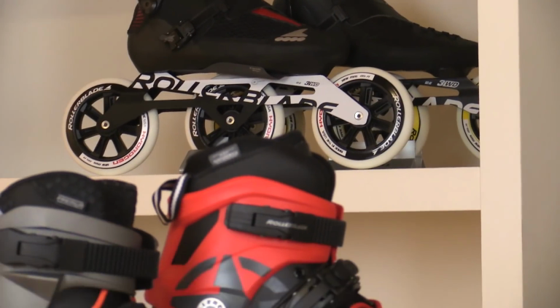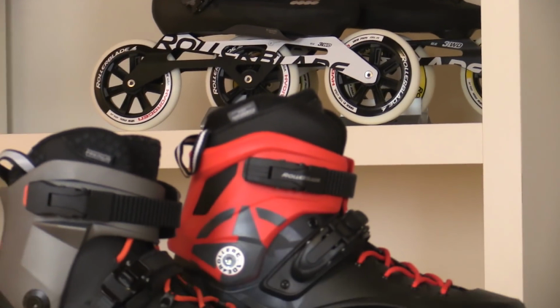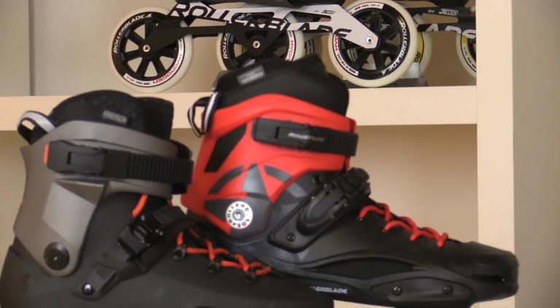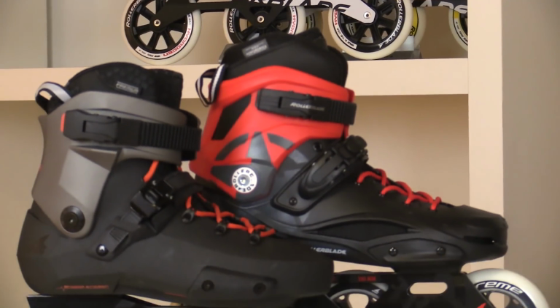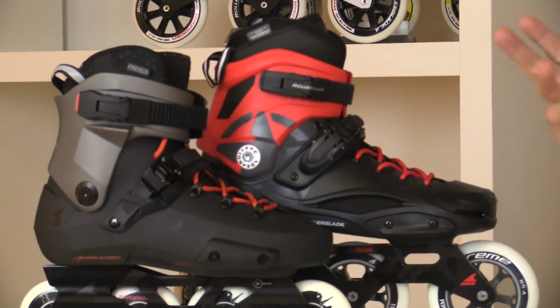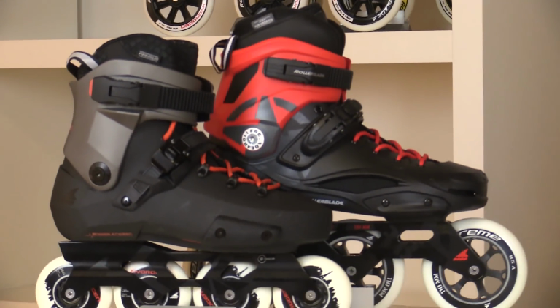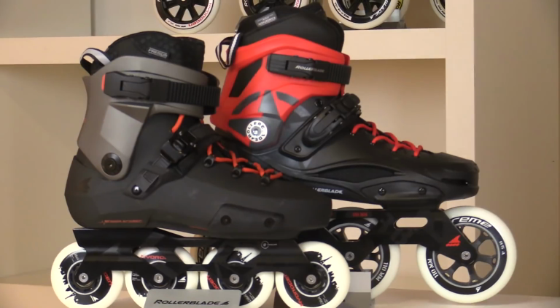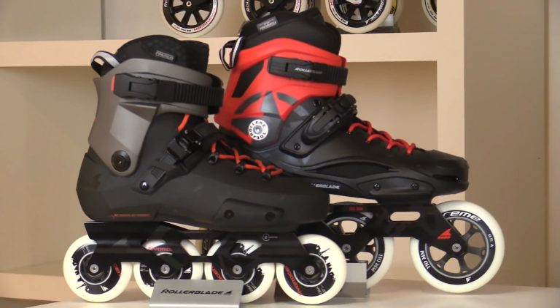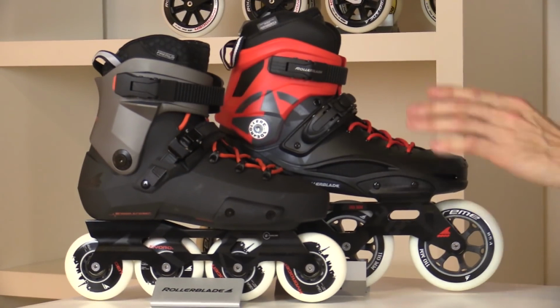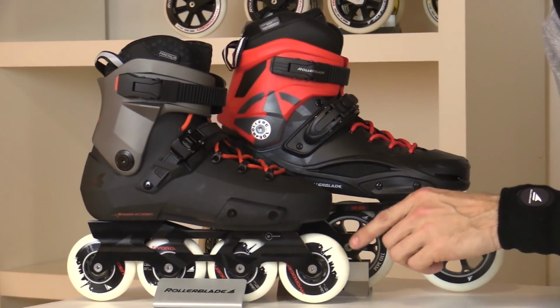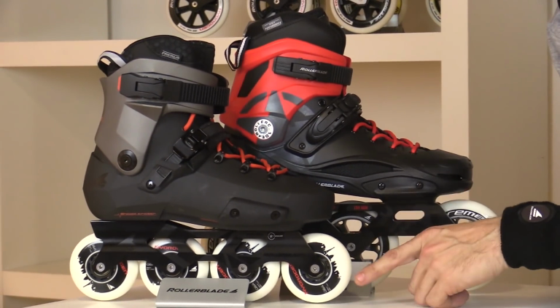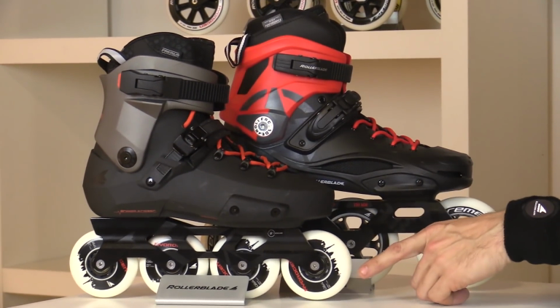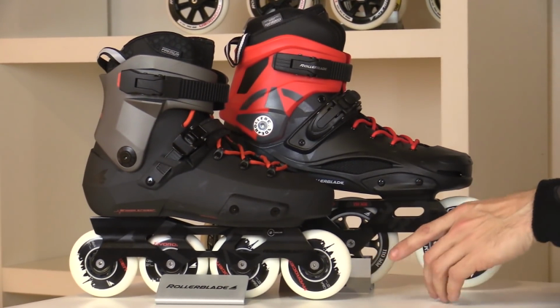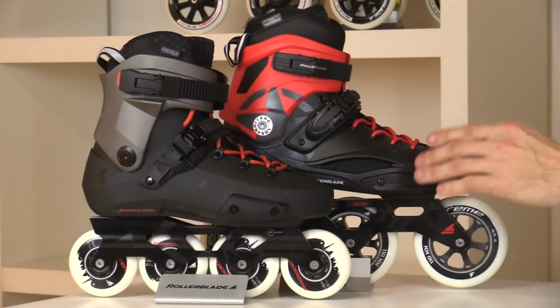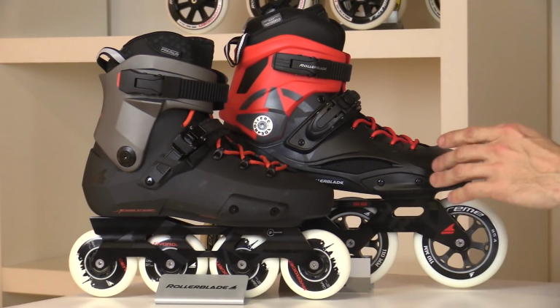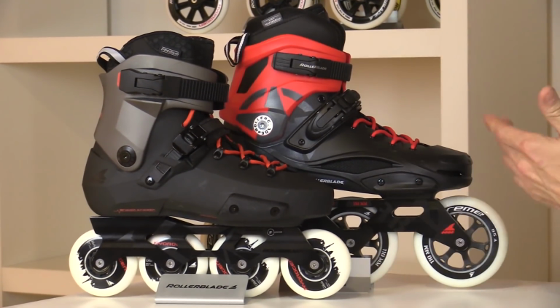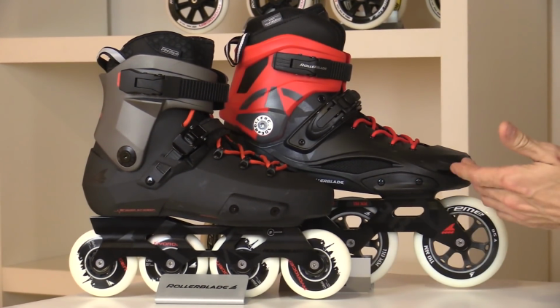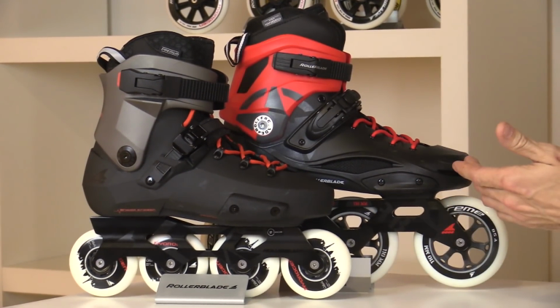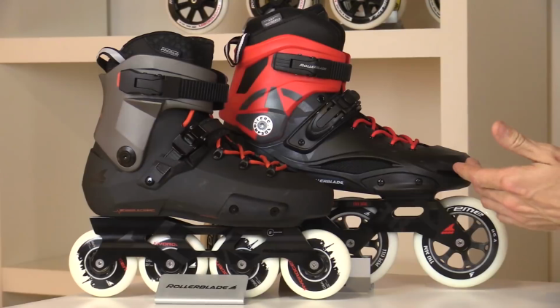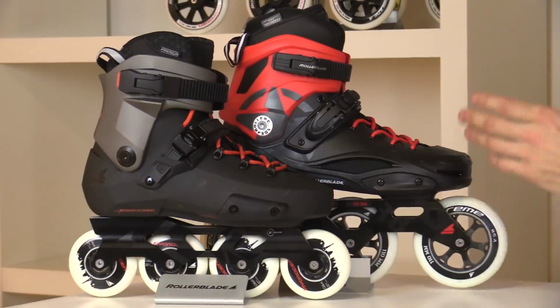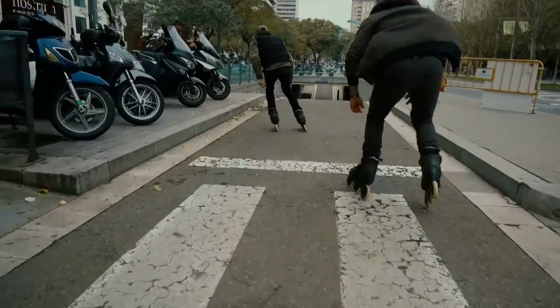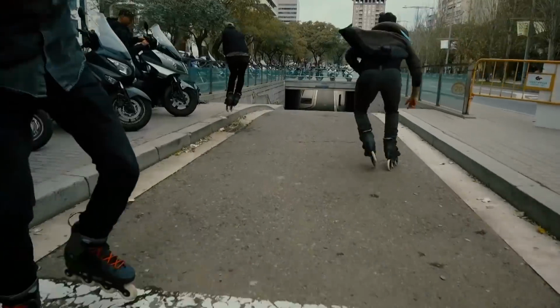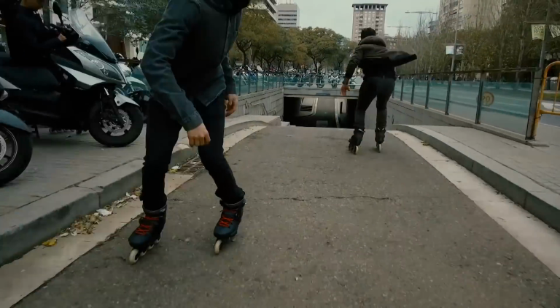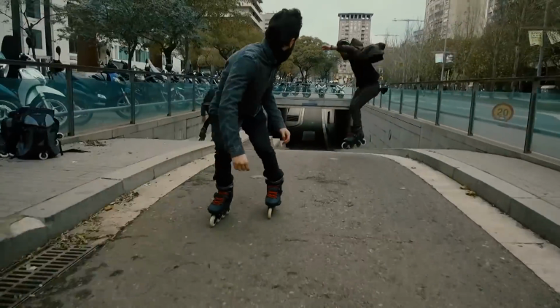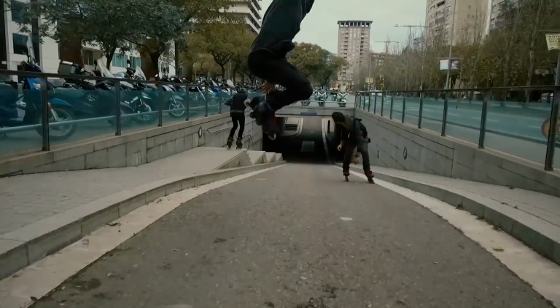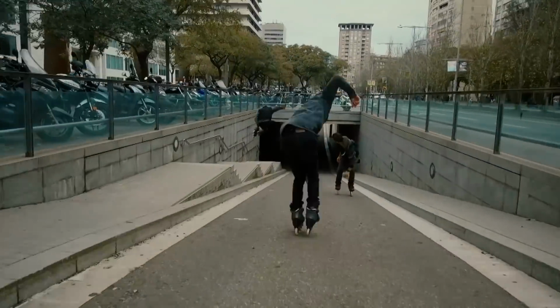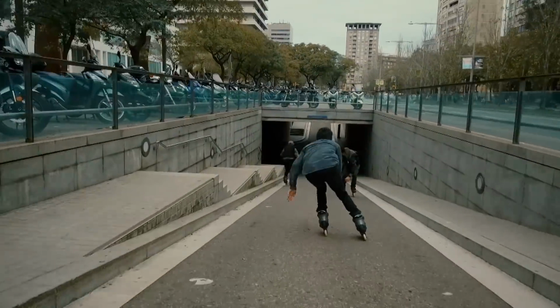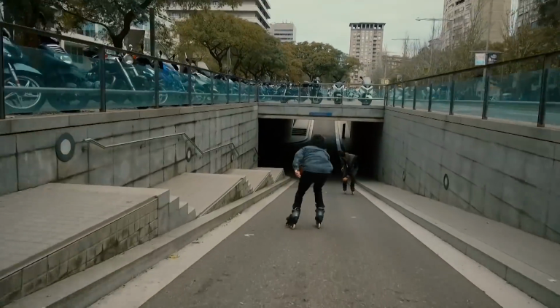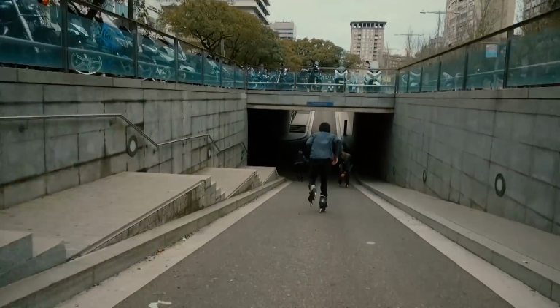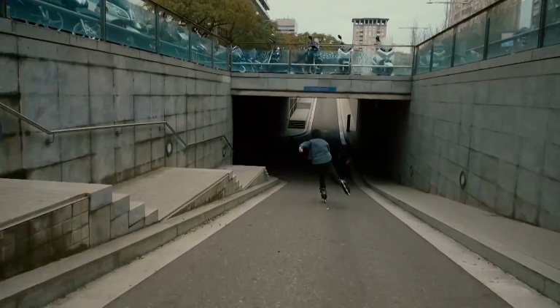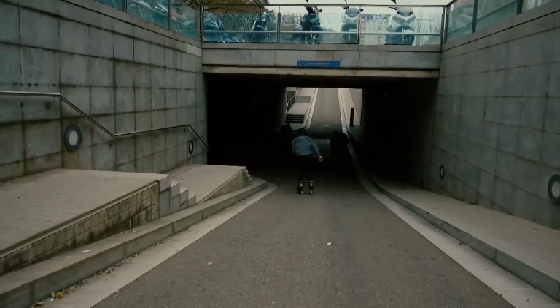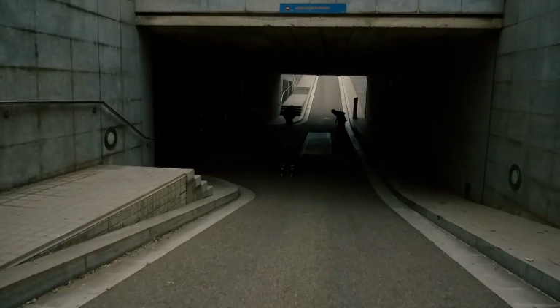Now moving on to our urban skates. We've got two here right now: the Twister with the 80mm wheels and the RB110 with 110mm wheels. Urban skates are a little bit better for jumping around, they're quite durable and they take a lot of shock out of your jumps.